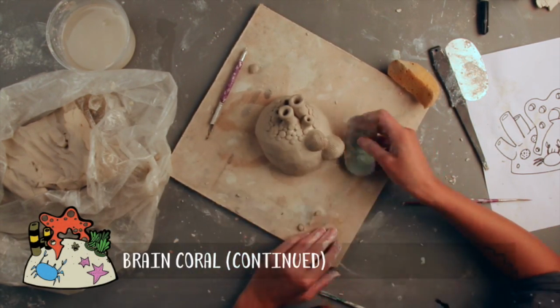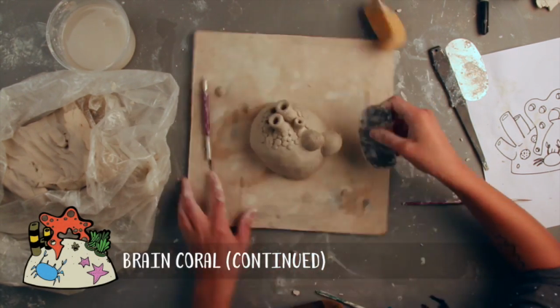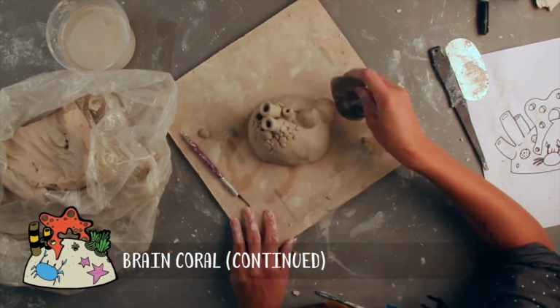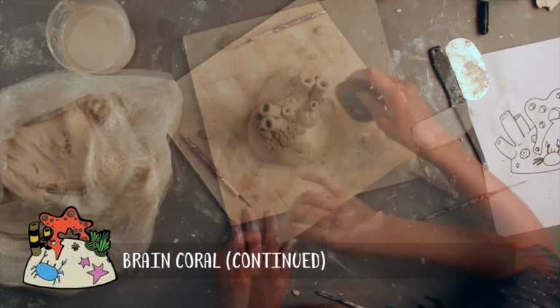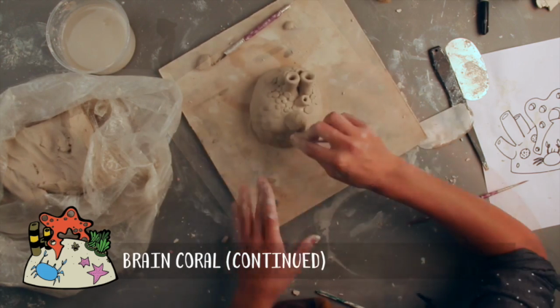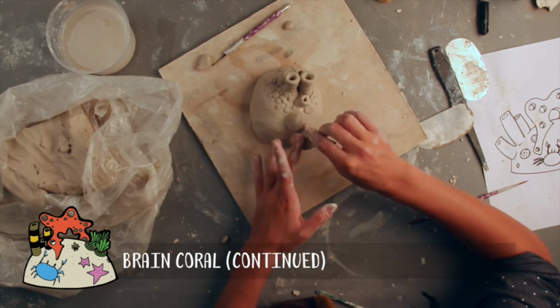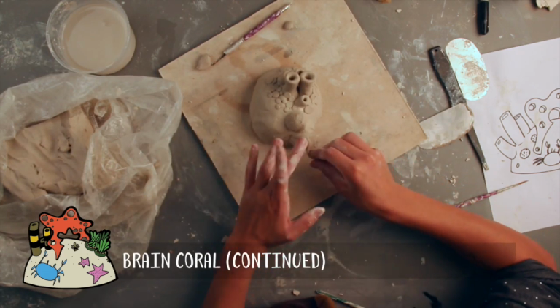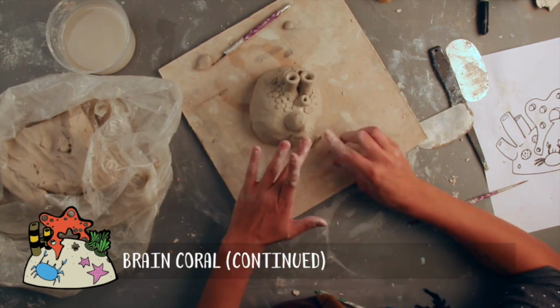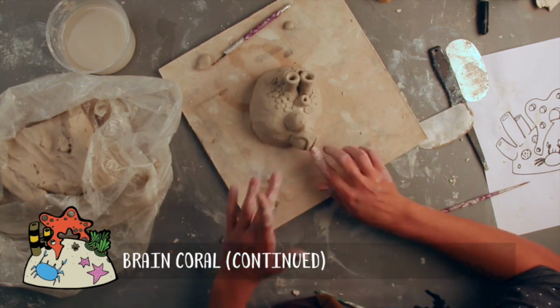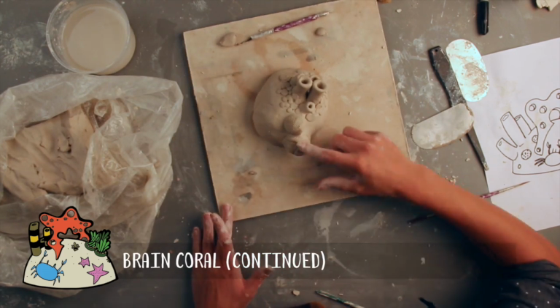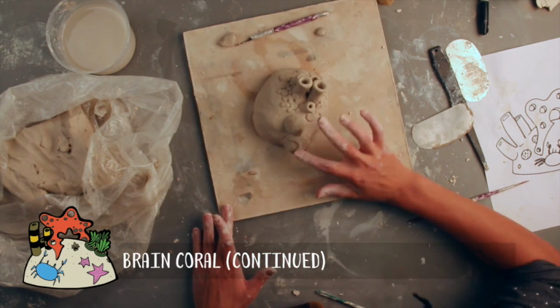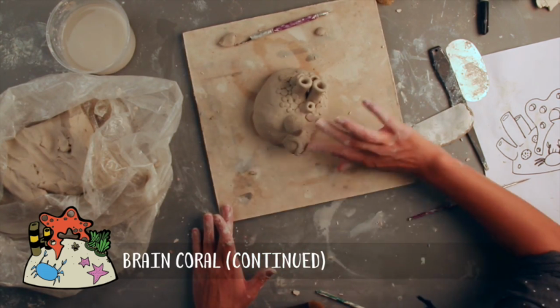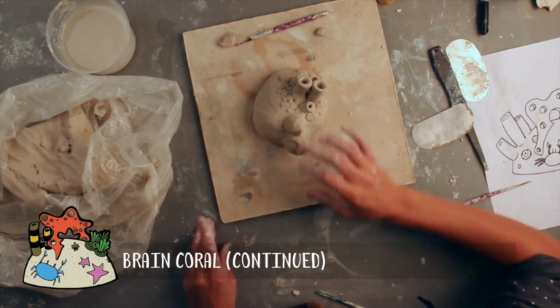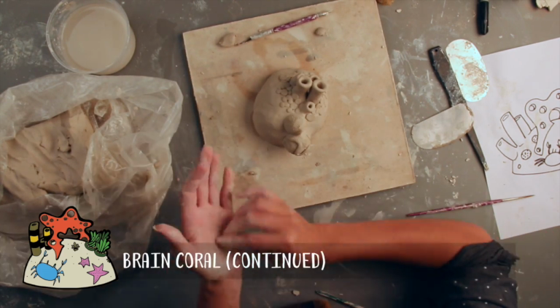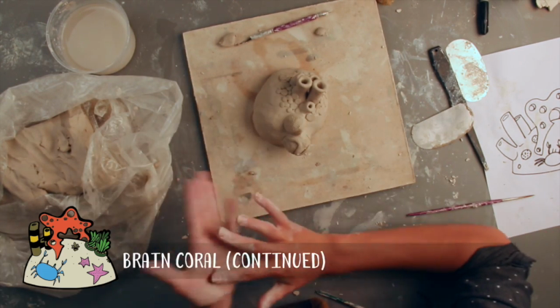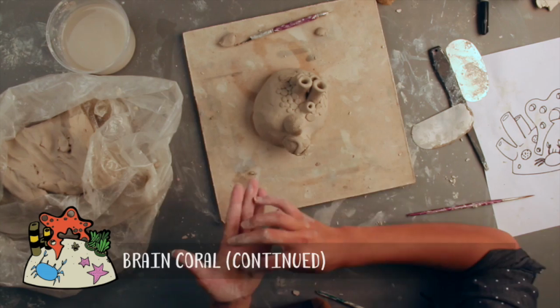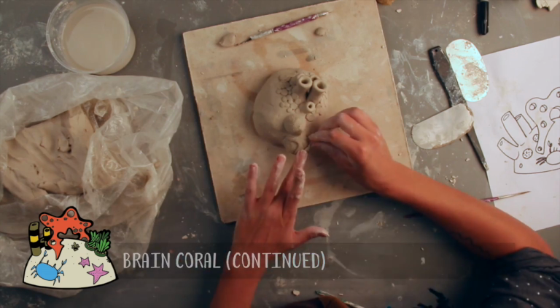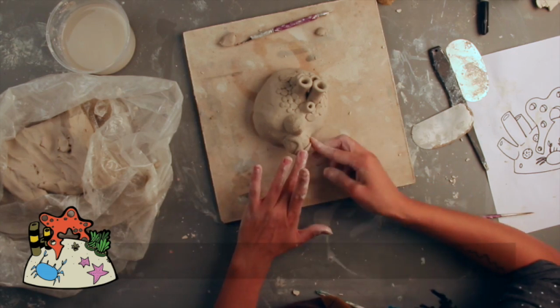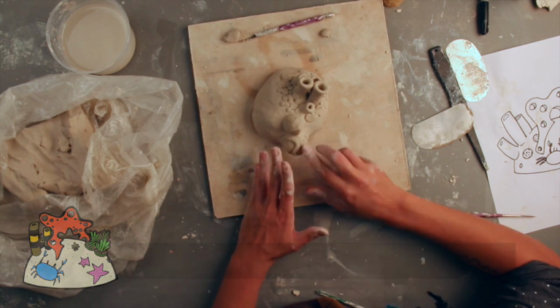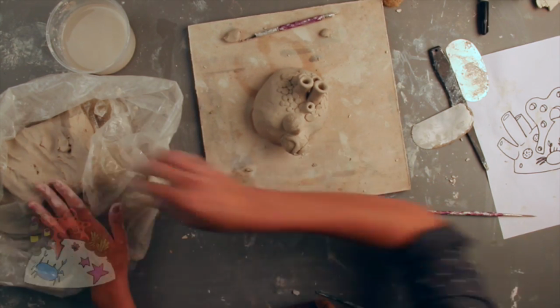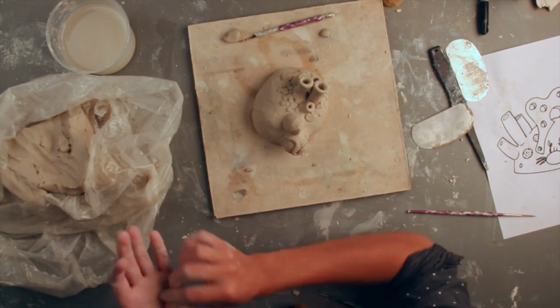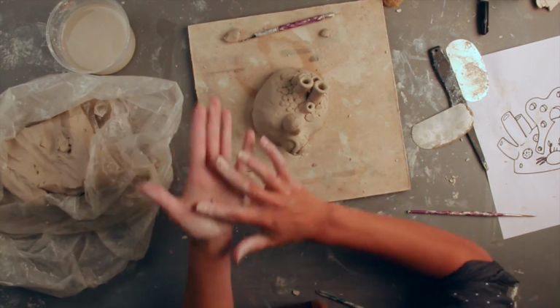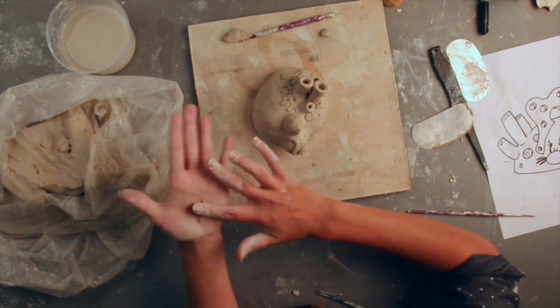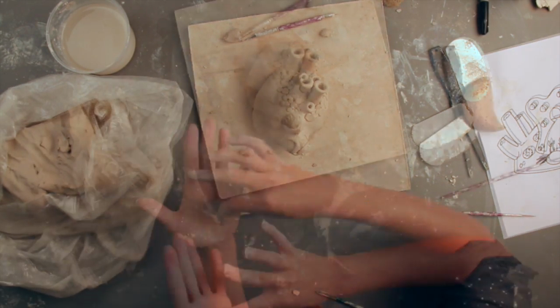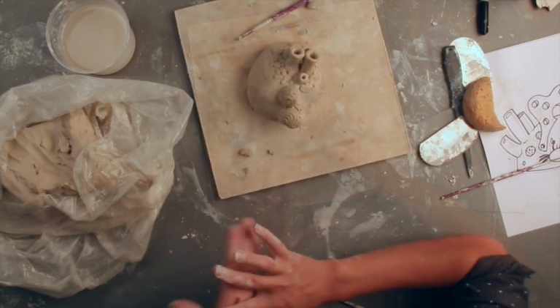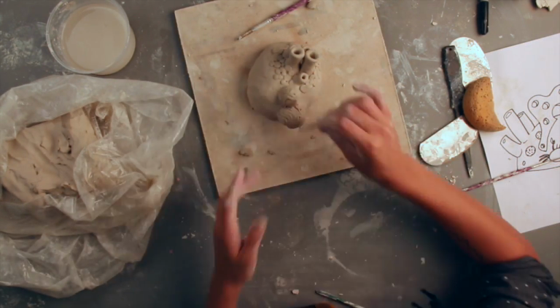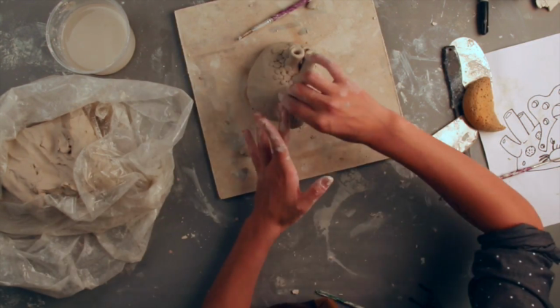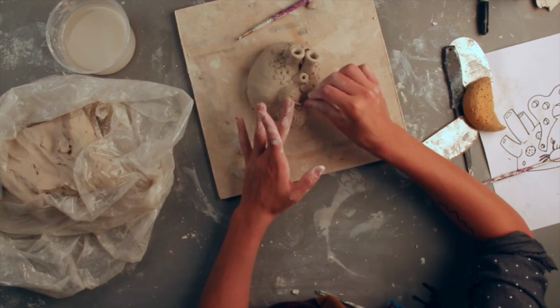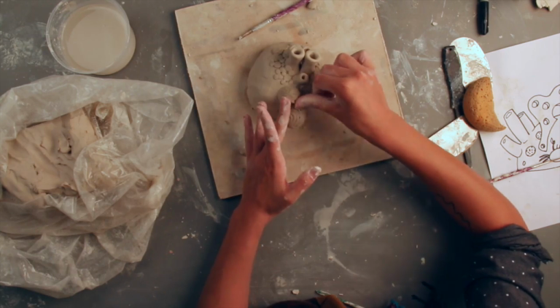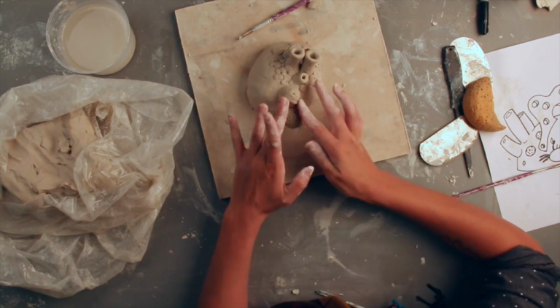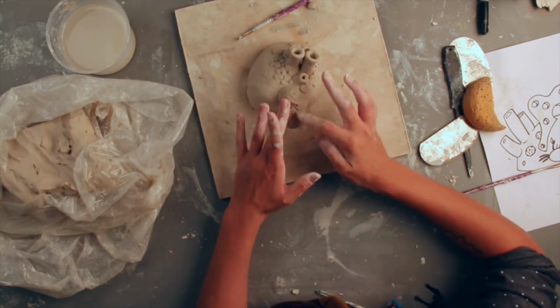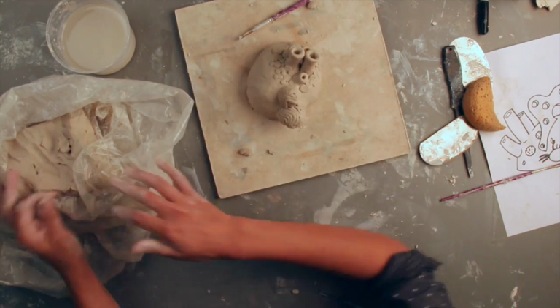Returning to the brain coral, I'm going to do something similar here to create the strange brain-like texture that this species is named for. Score the surface of the coral, and then roll coils from wet clay and arrange these coils in wiggly patterns all over the surface of the coral.